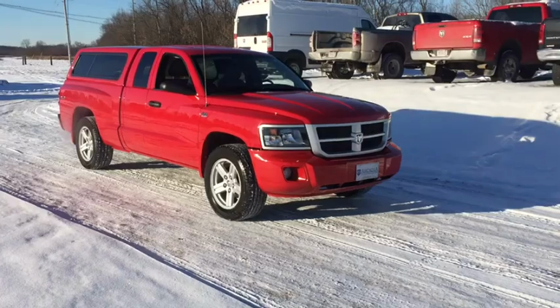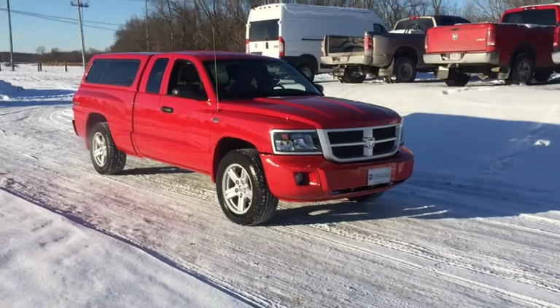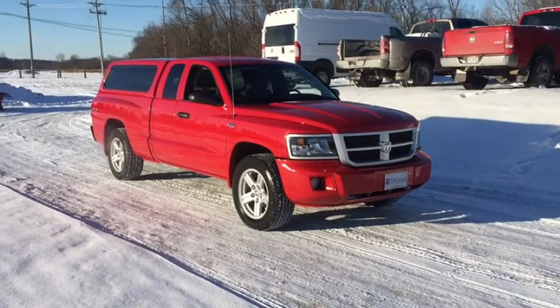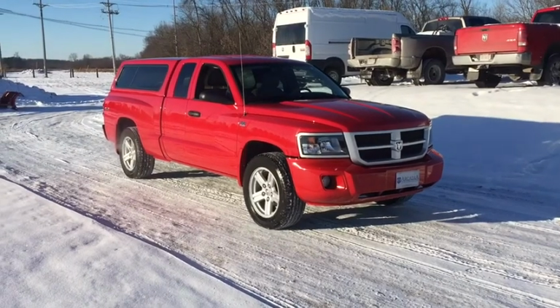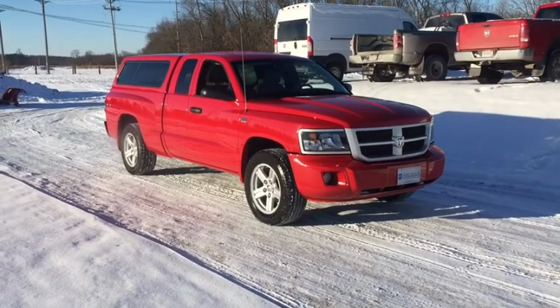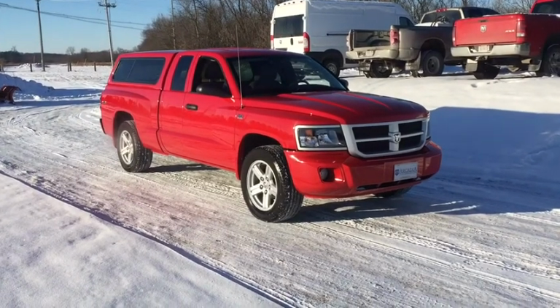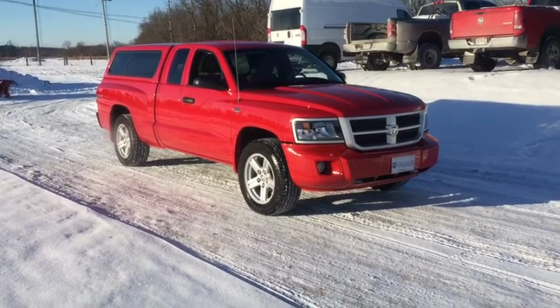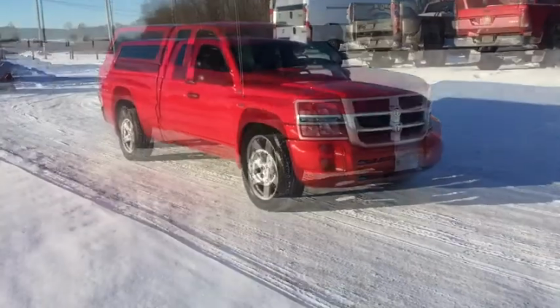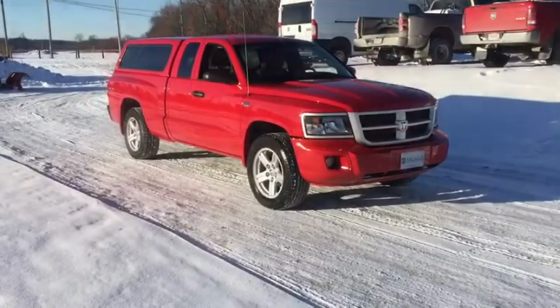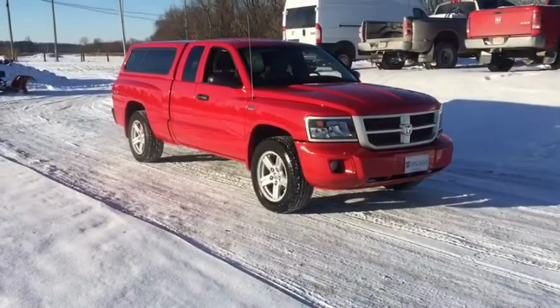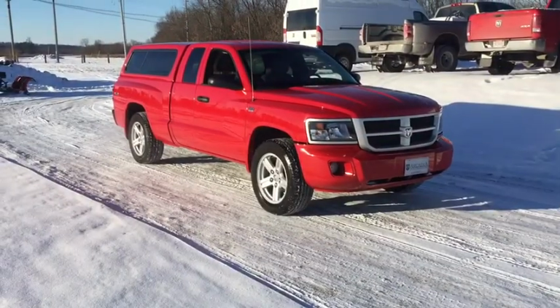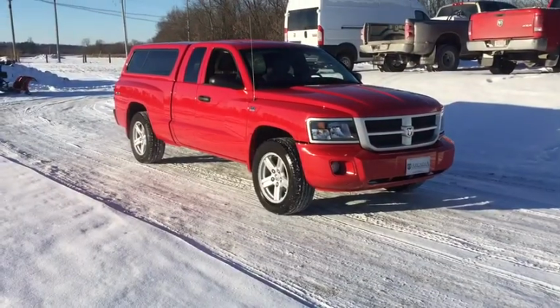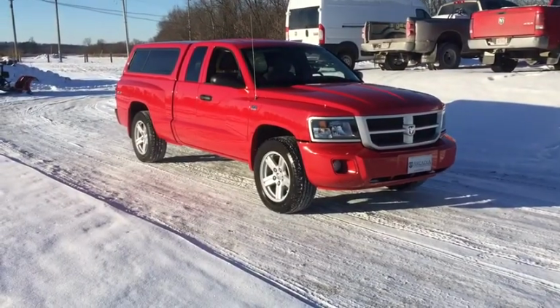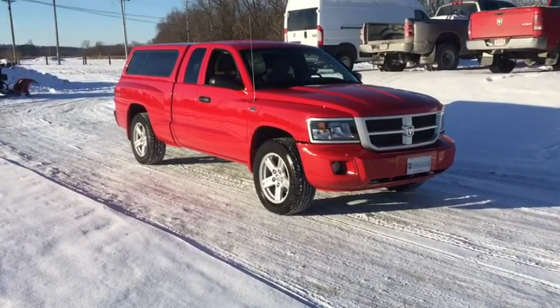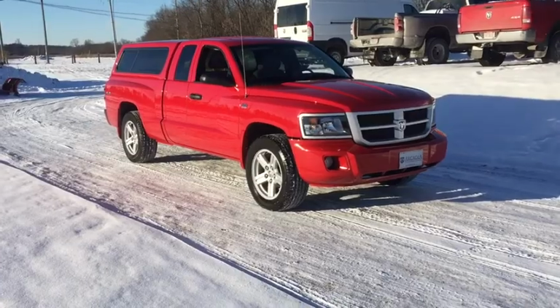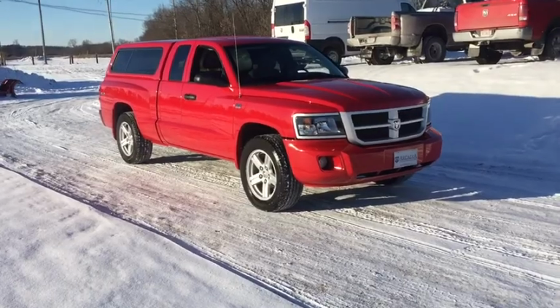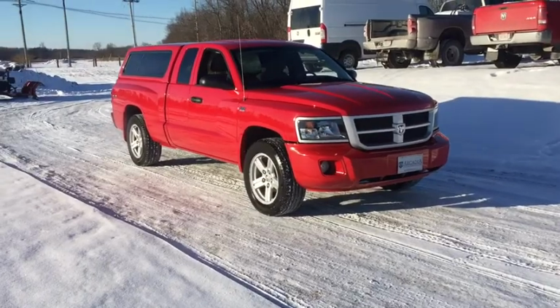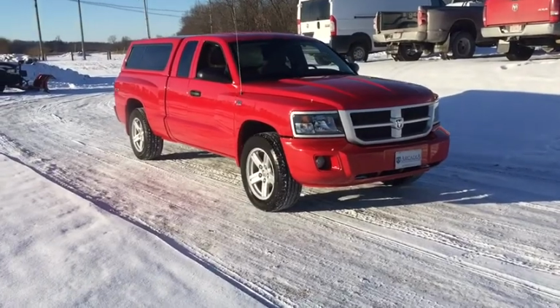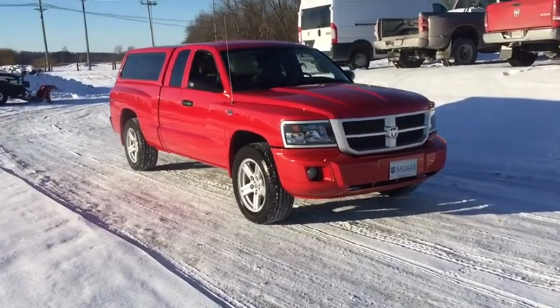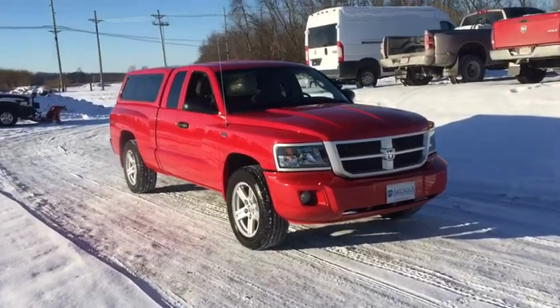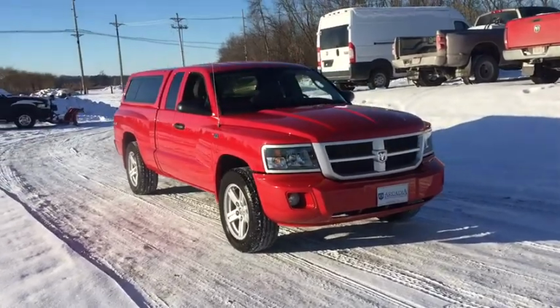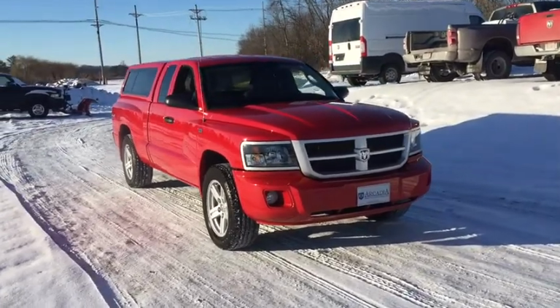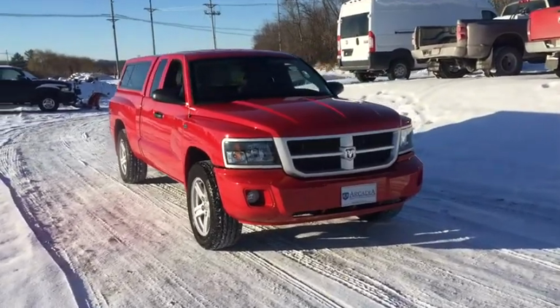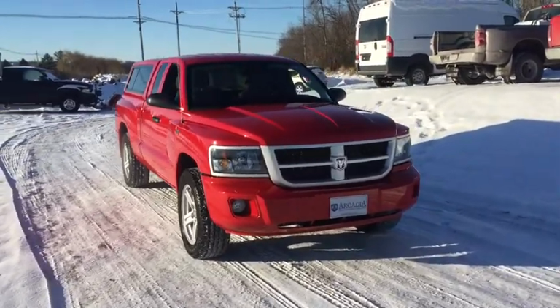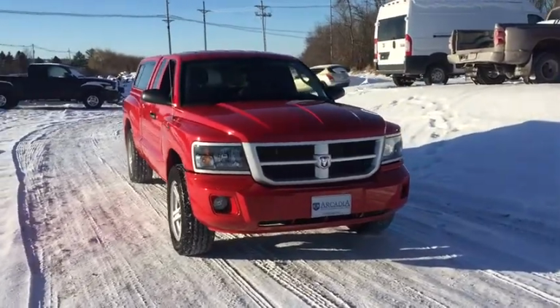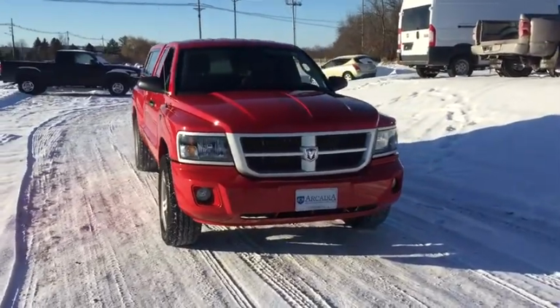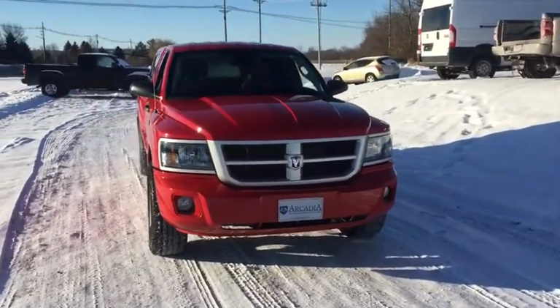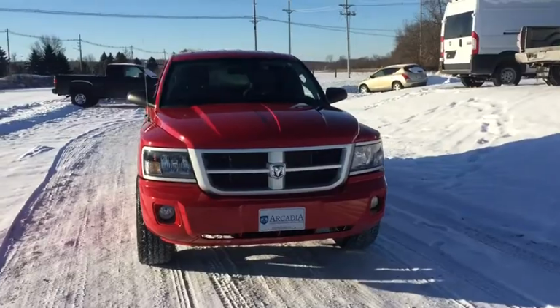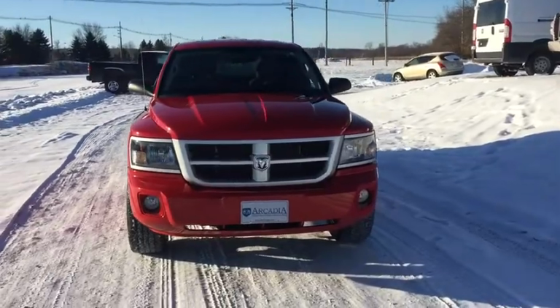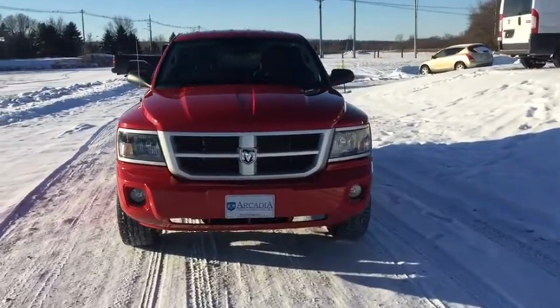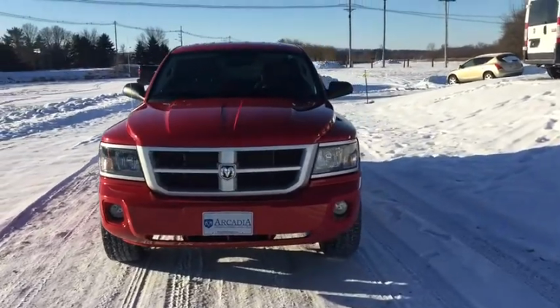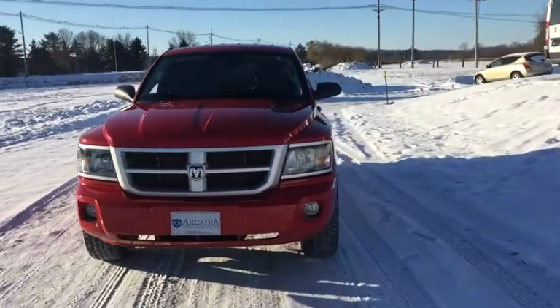2011 Dakota. The Dakota combines form, function, and fun. With its rugged style, well-rounded capability, and seating for six, the Dakota brings you the ultimate mid-size pickup.